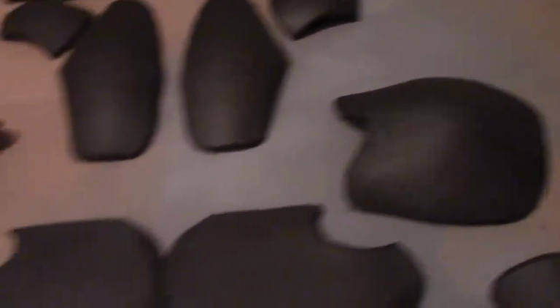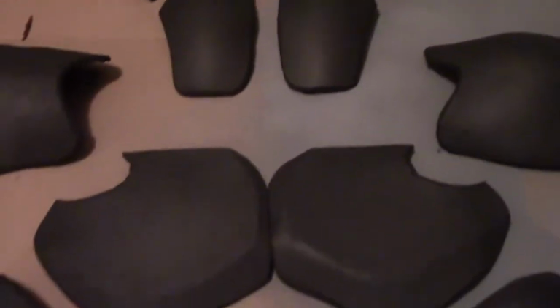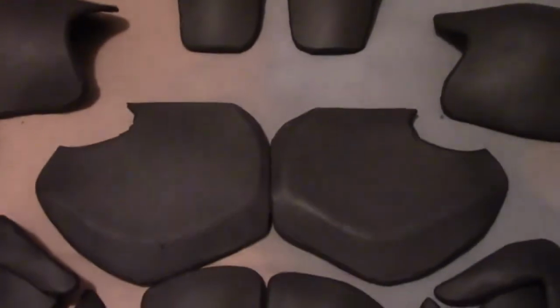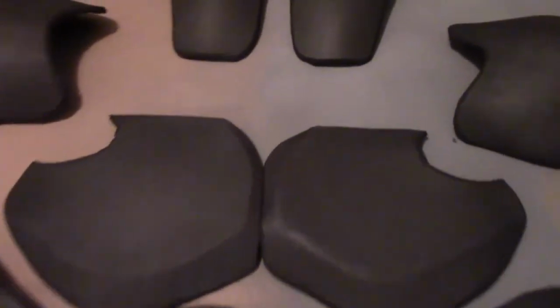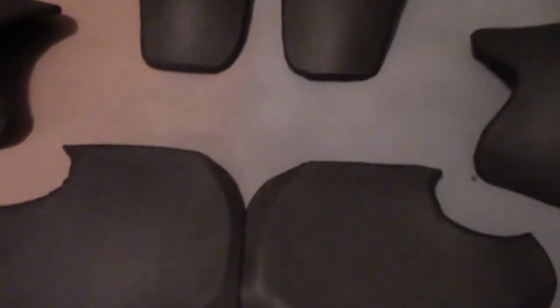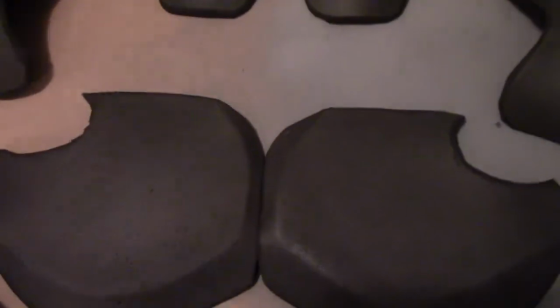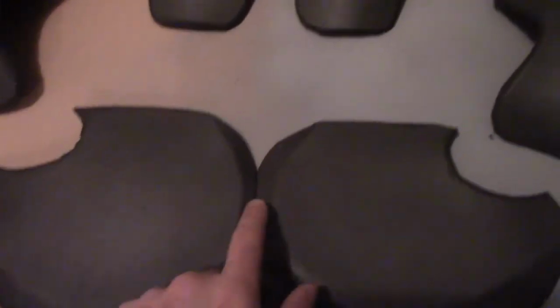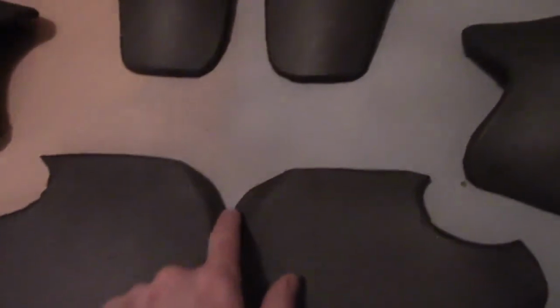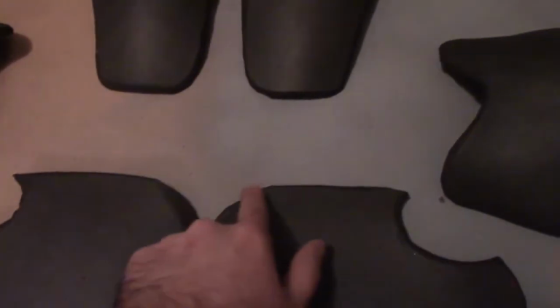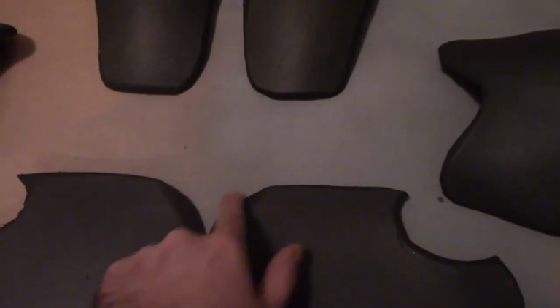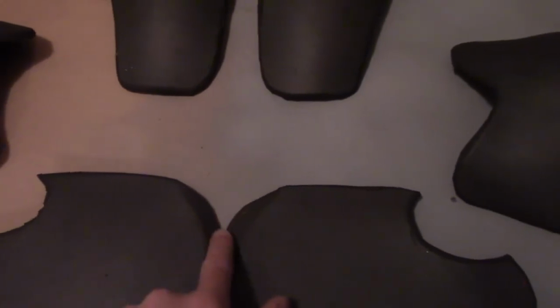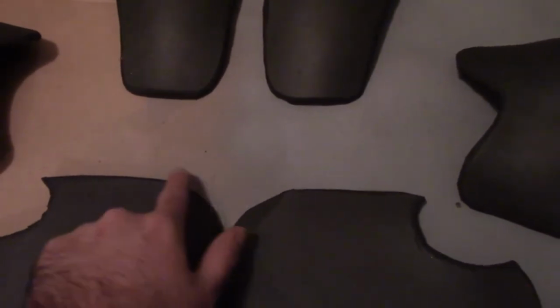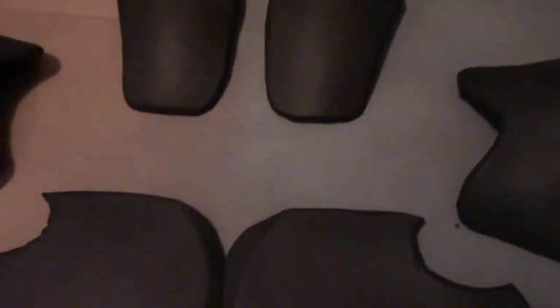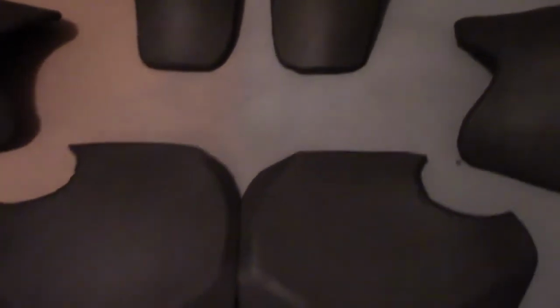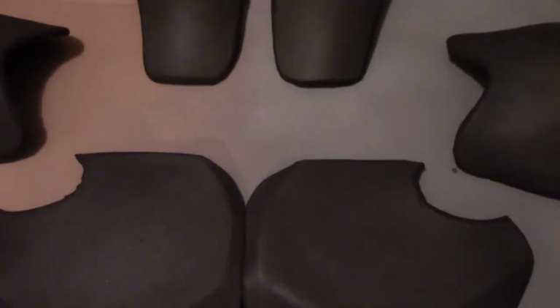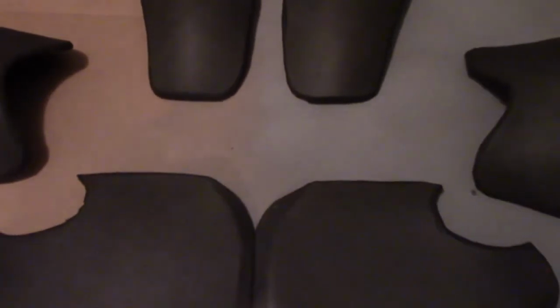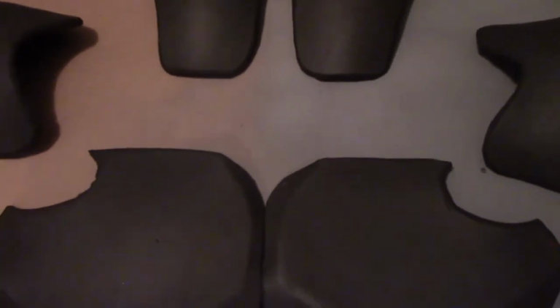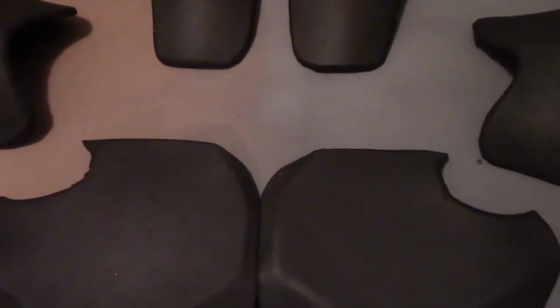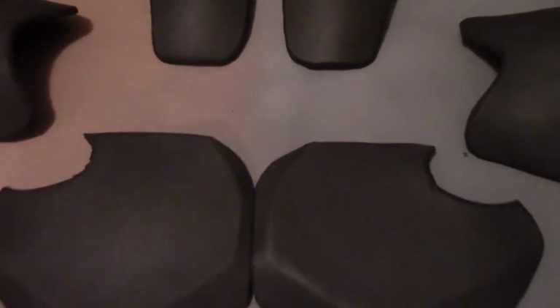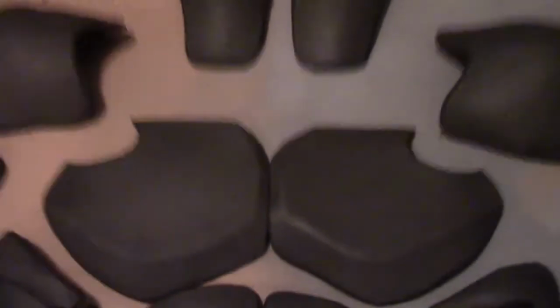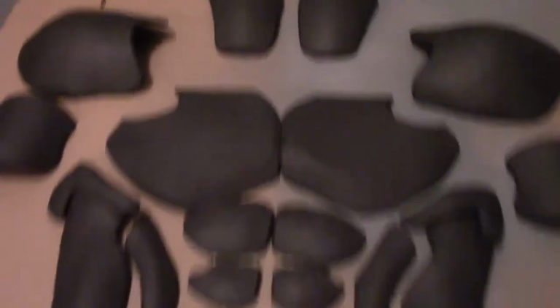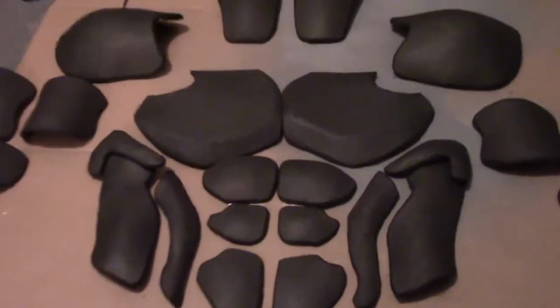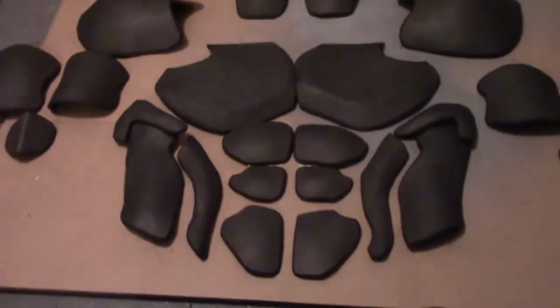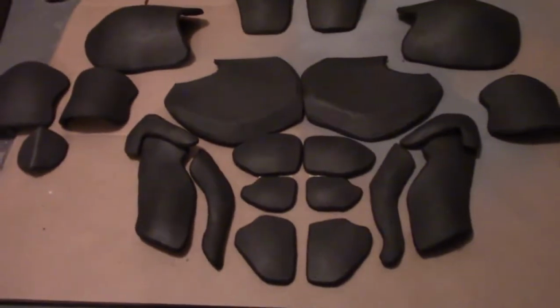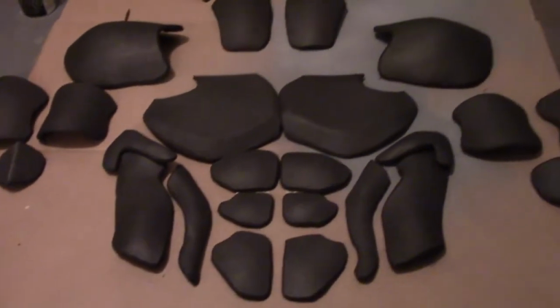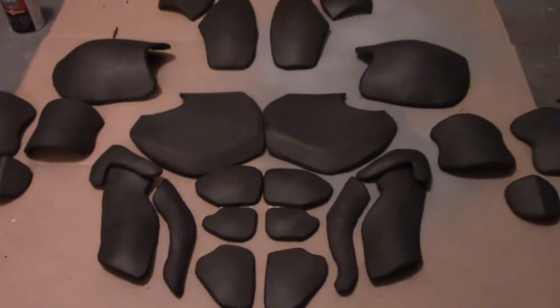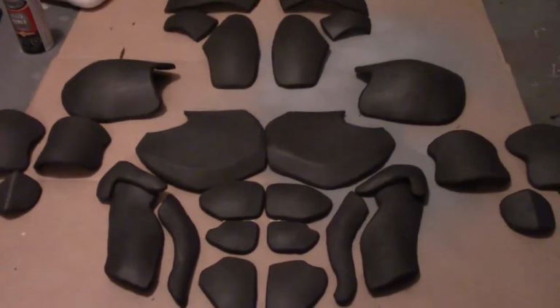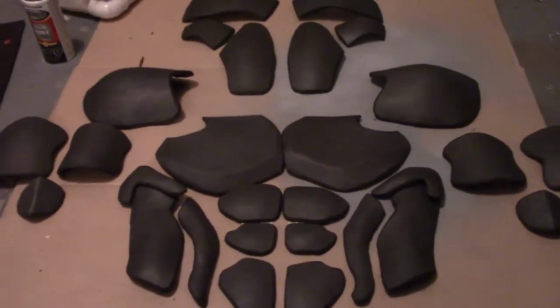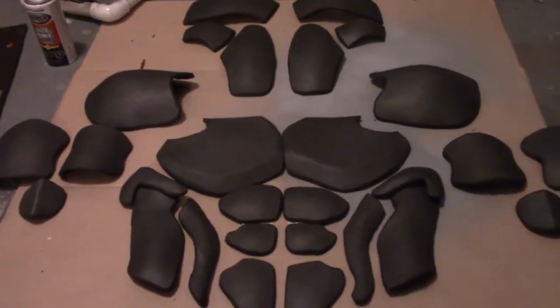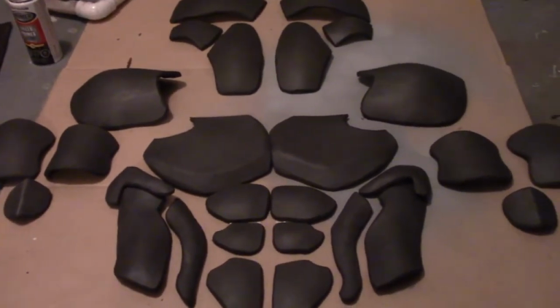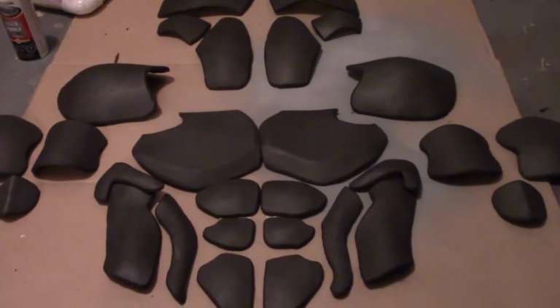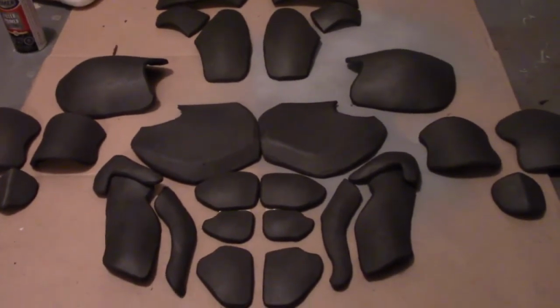The chest needs a little bit of an adjustment — the curves don't quite match up there, but I can clean that up later. Overall, pretty happy with the results.